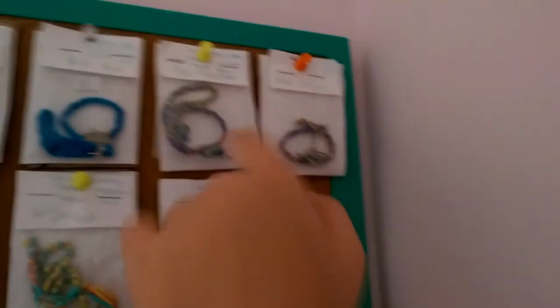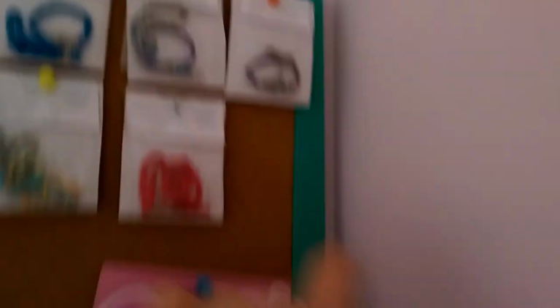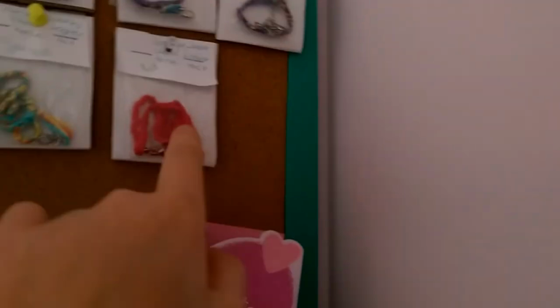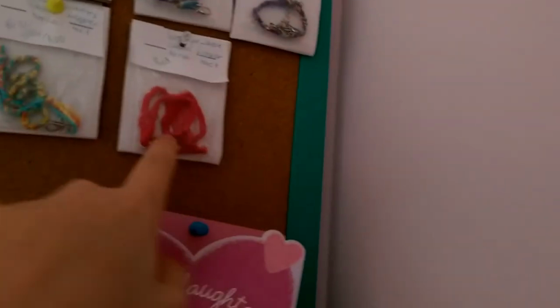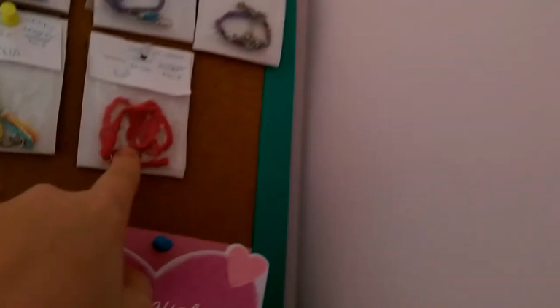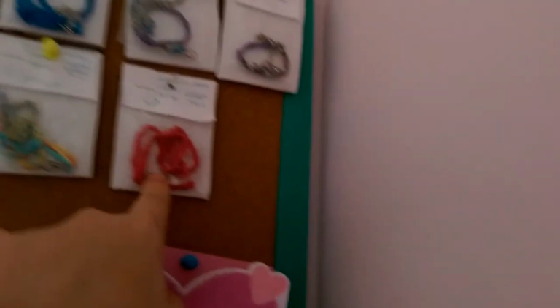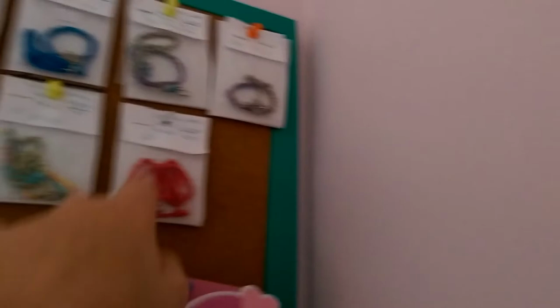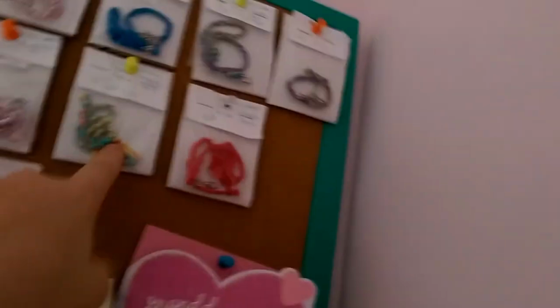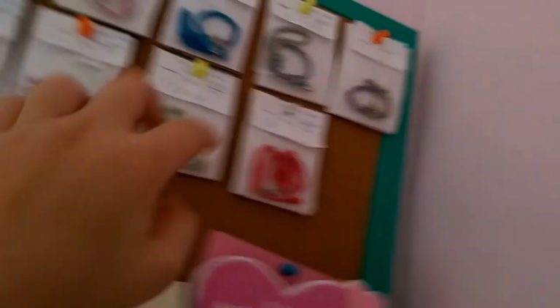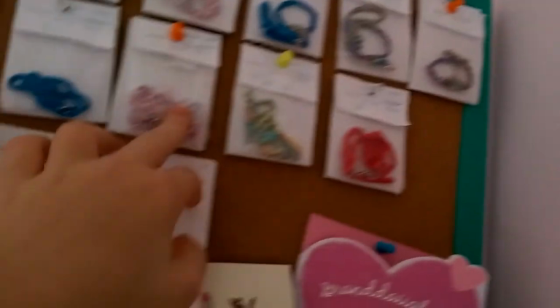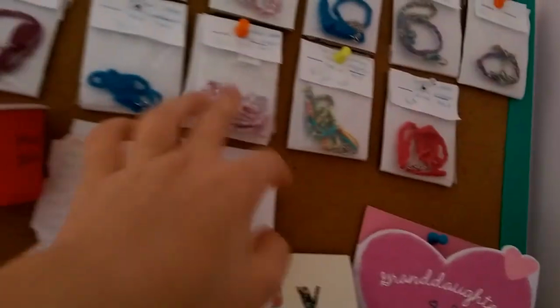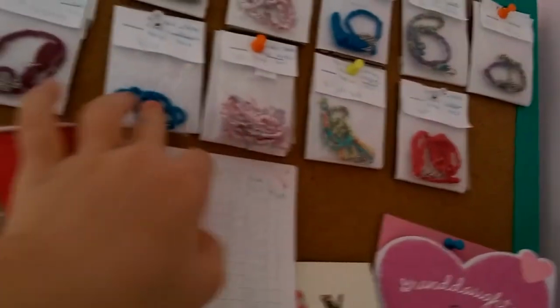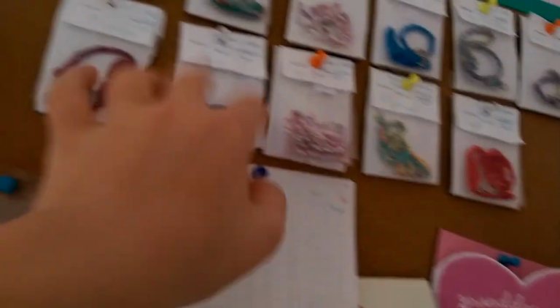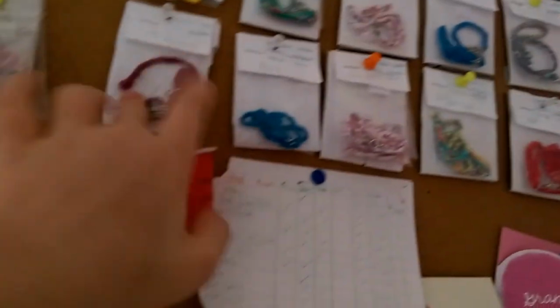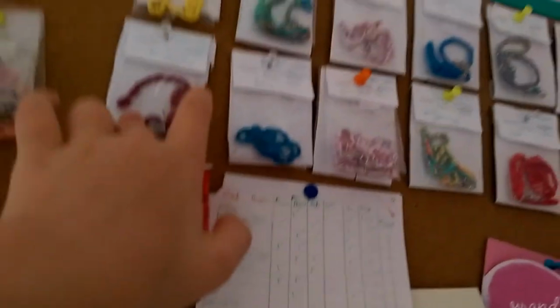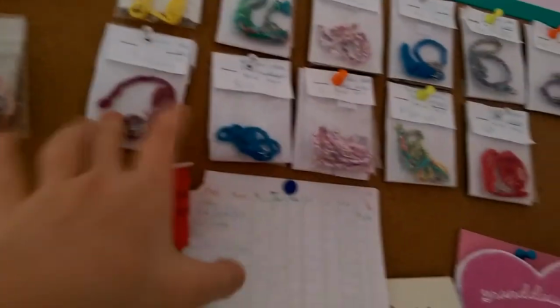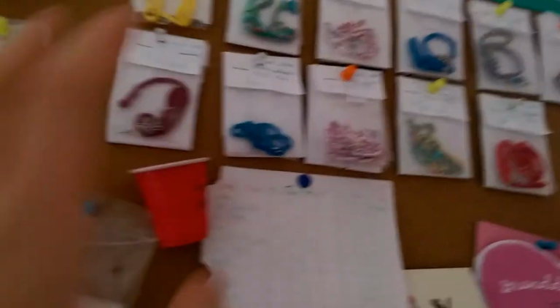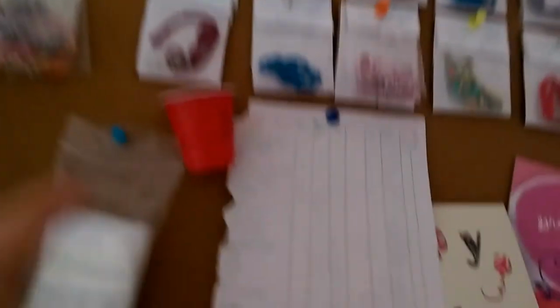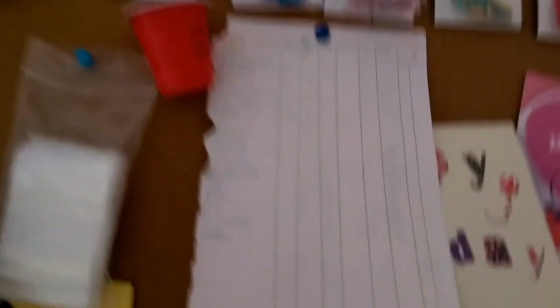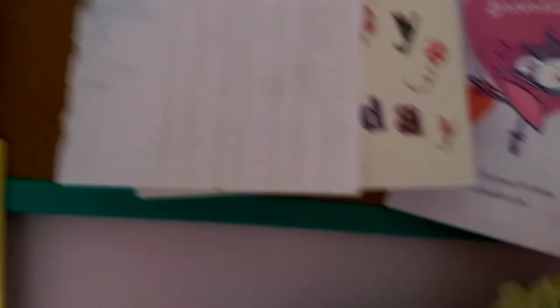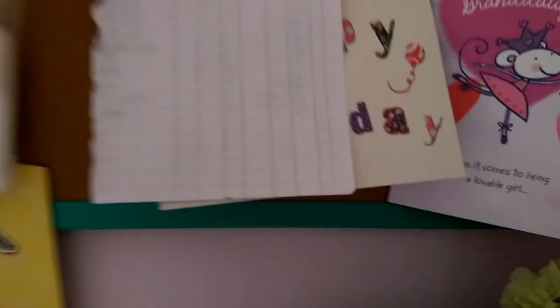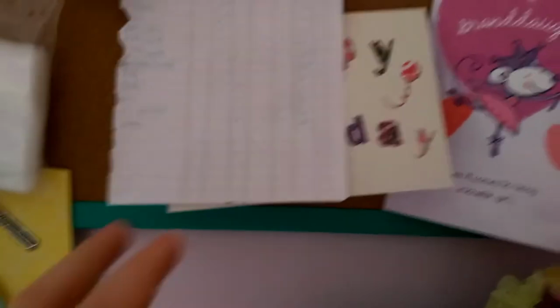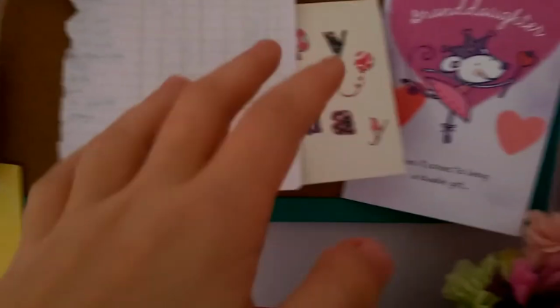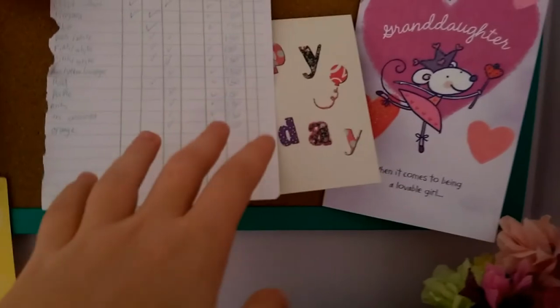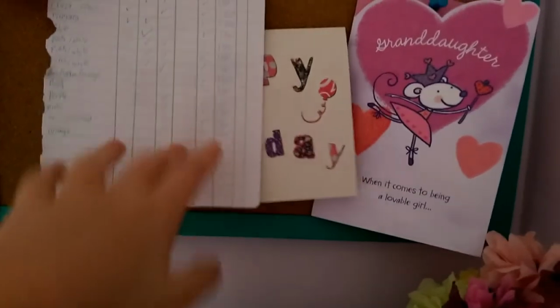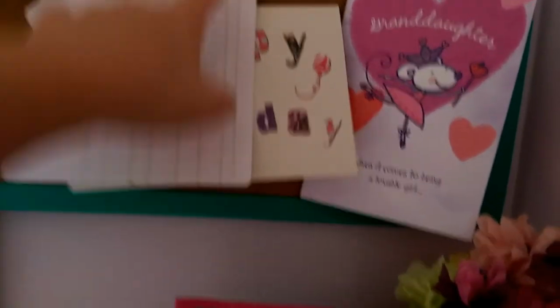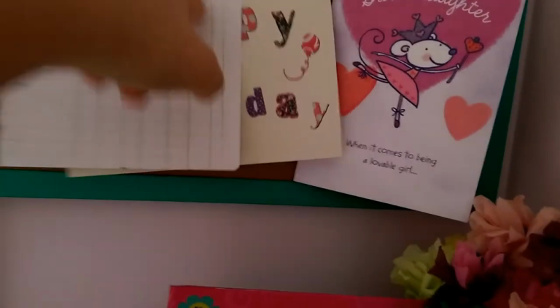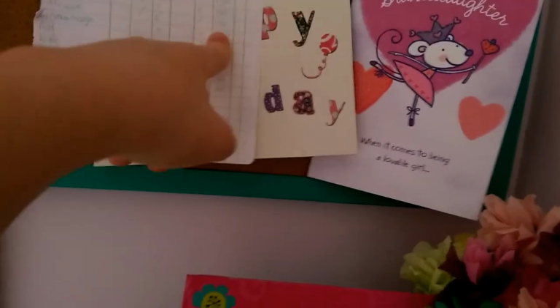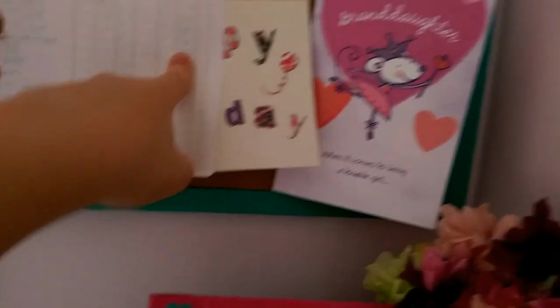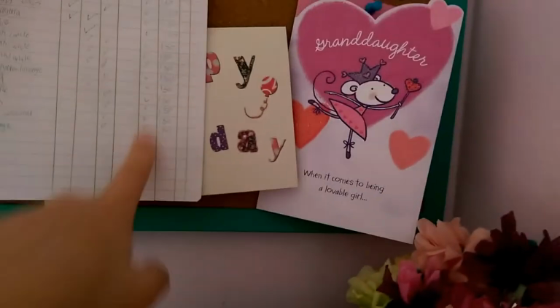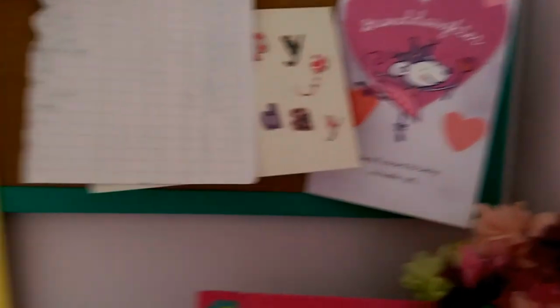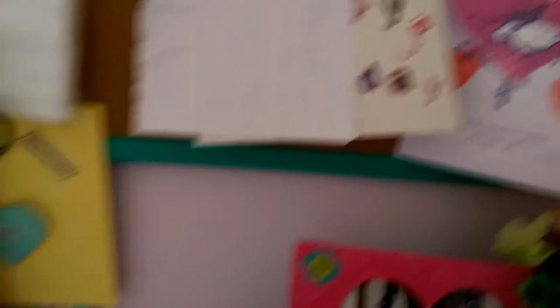This one's chain, this one's not, that one's not, that one's not, these are not, these are not, and this is a chain. If you would like any, they're $1.50 each.